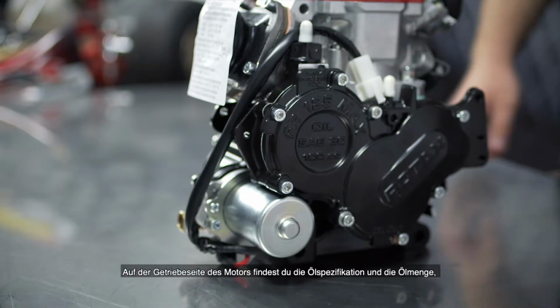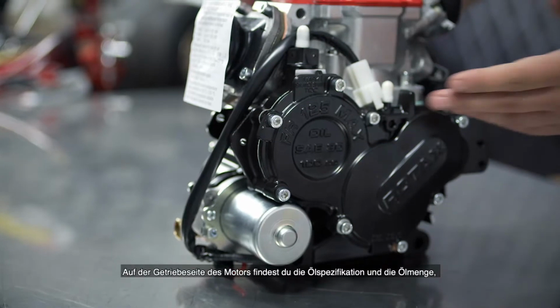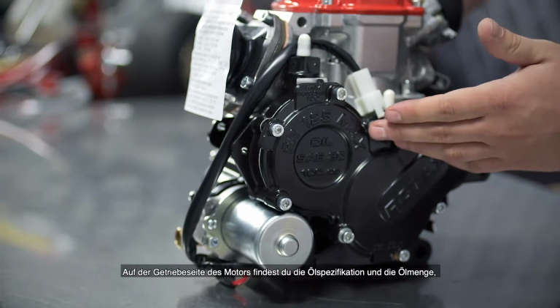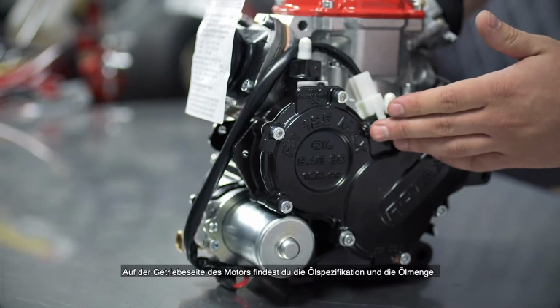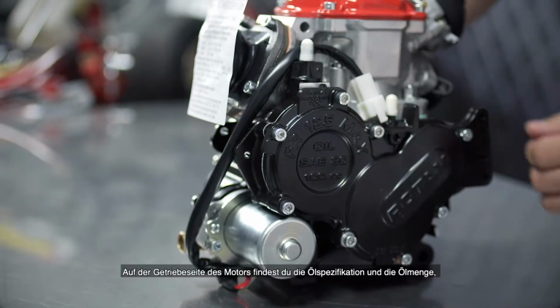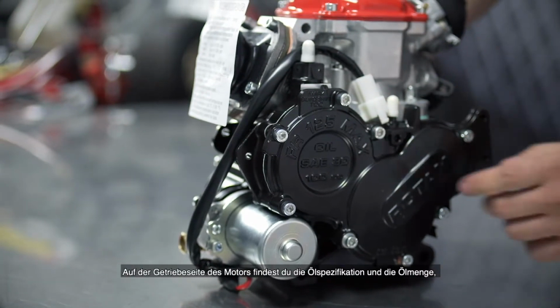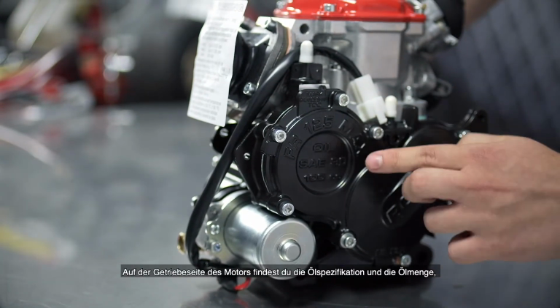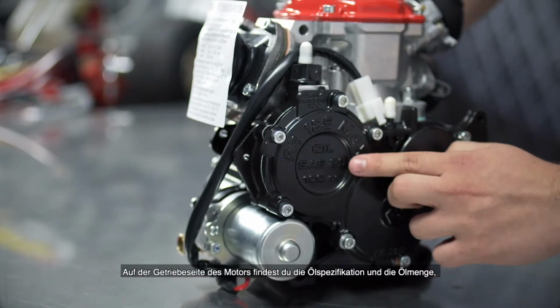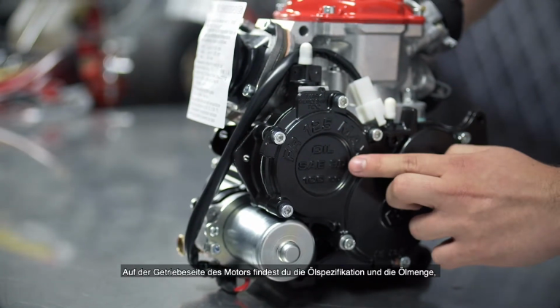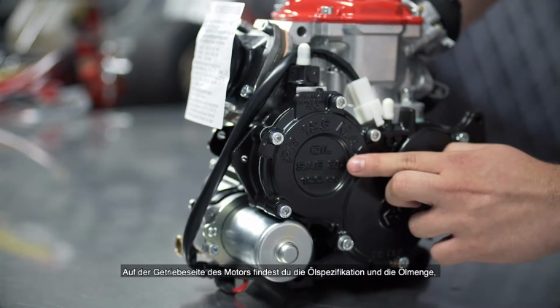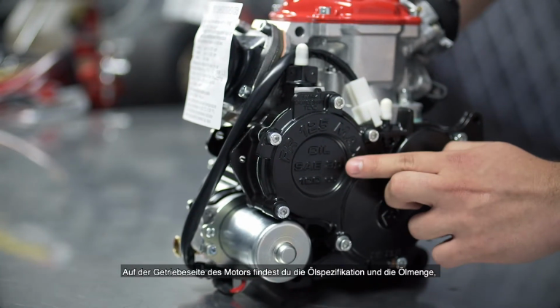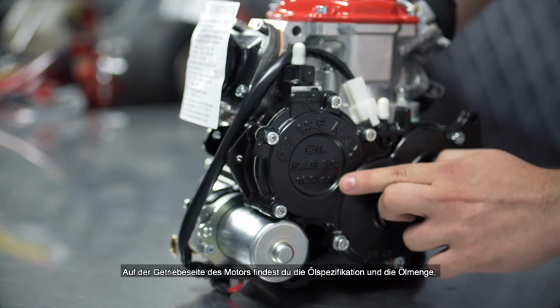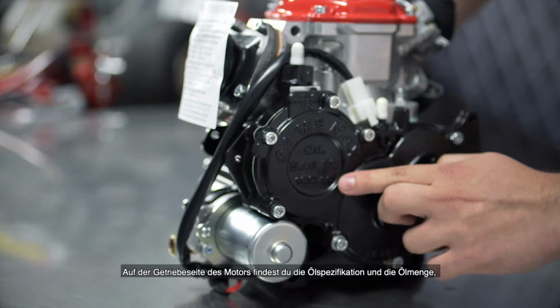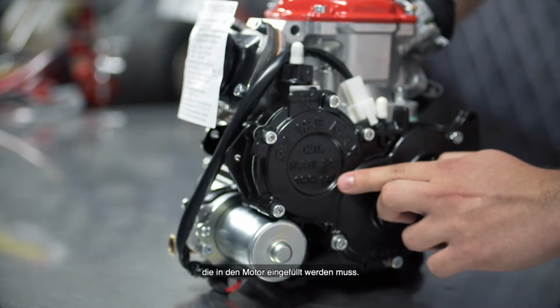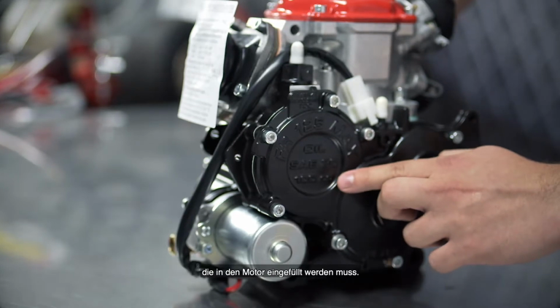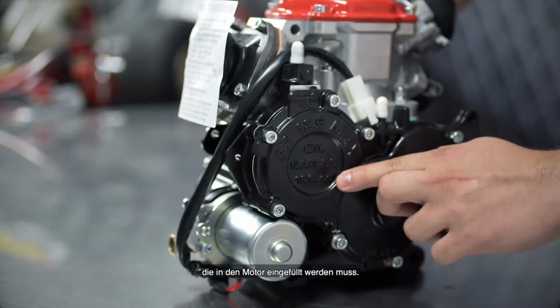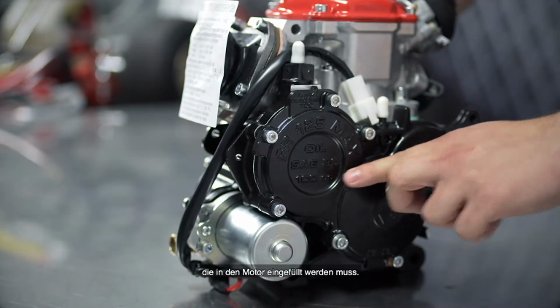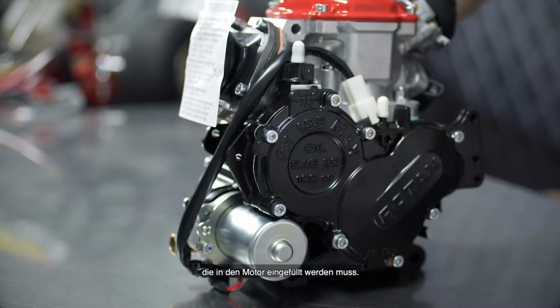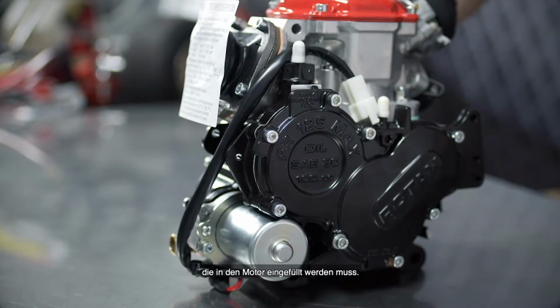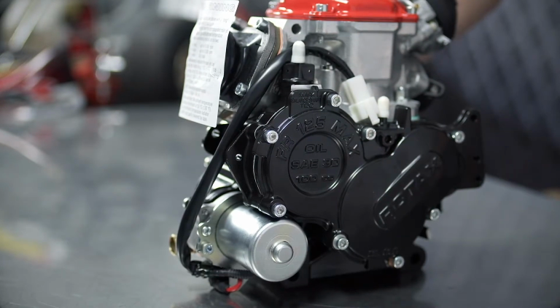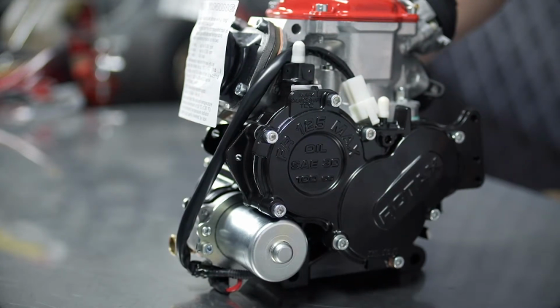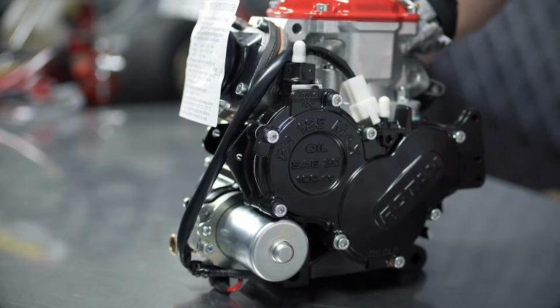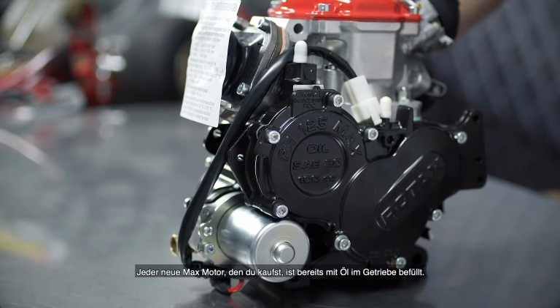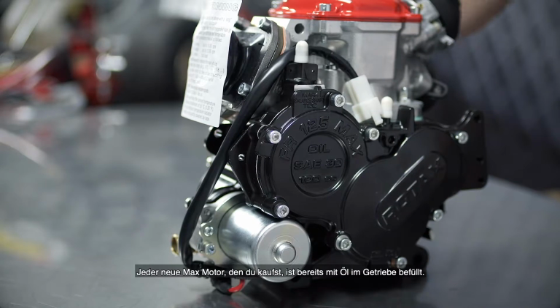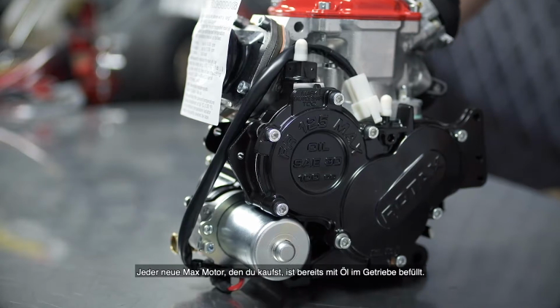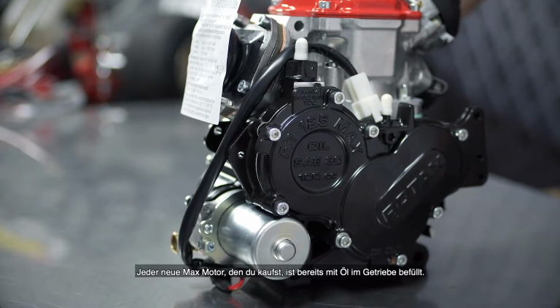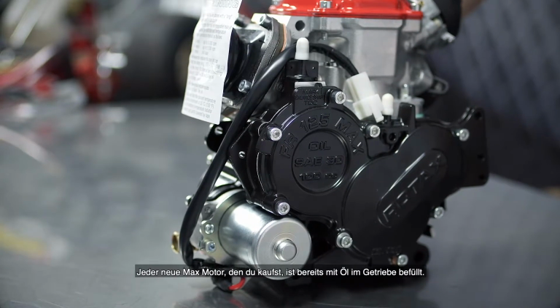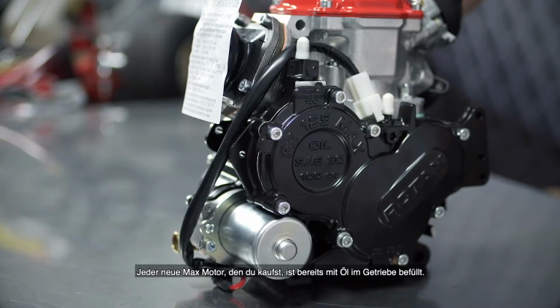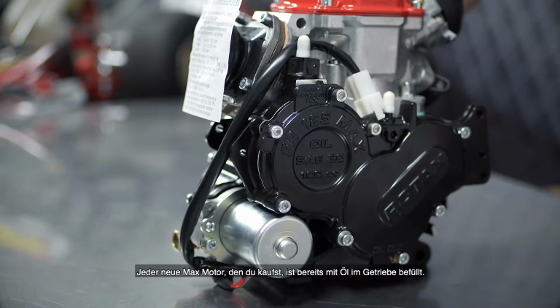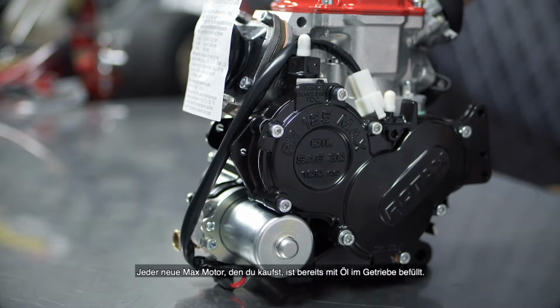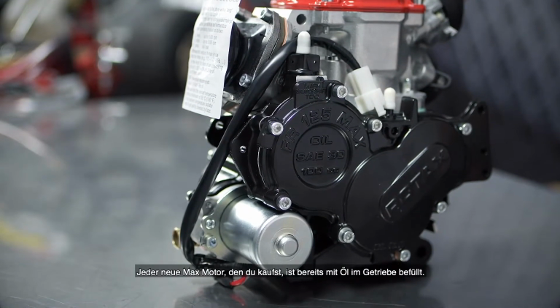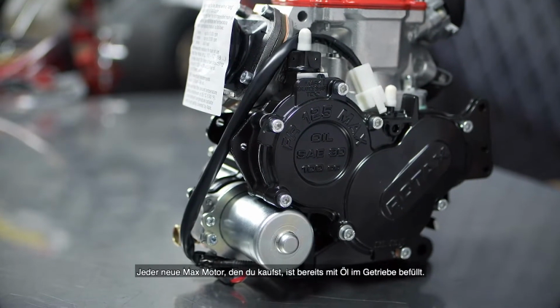On the gearbox side of the engine you can find the oil specification and also the amount of oil to be filled into the gearbox of the engine. Every new Max engine you buy is already supplied with oil in the gearbox.